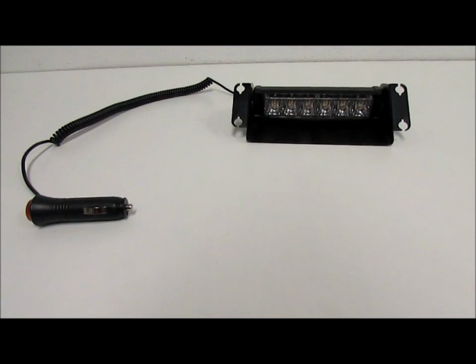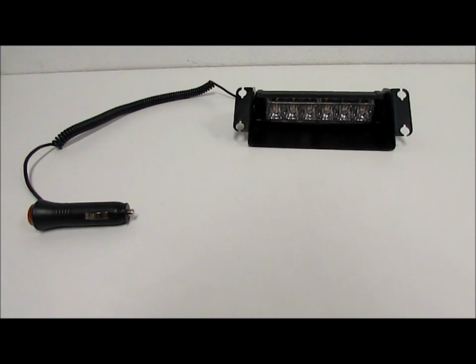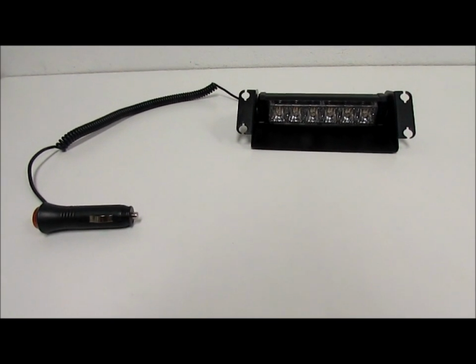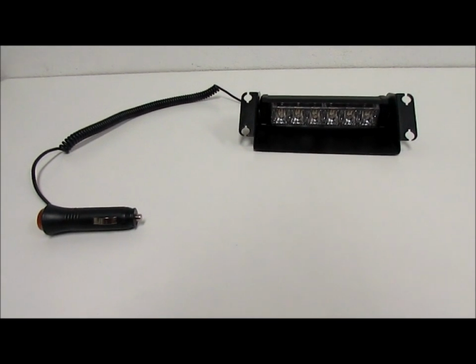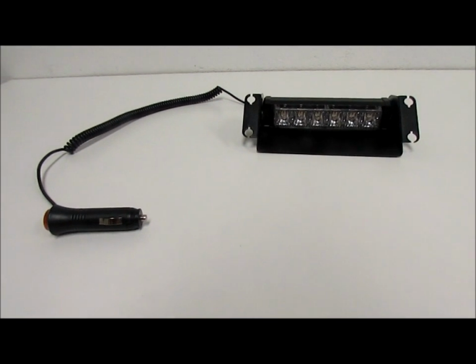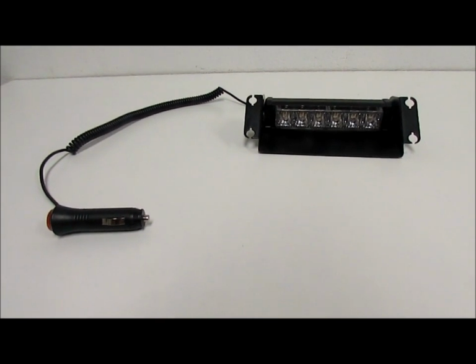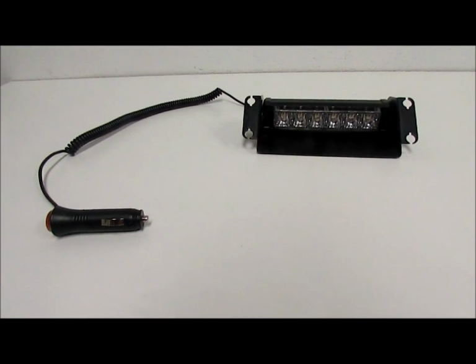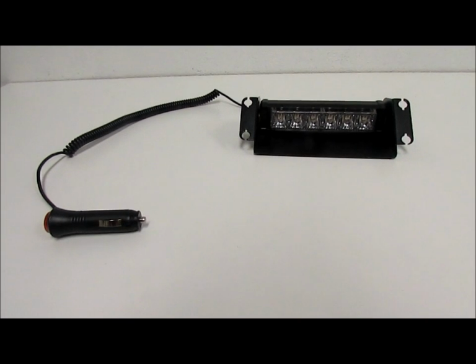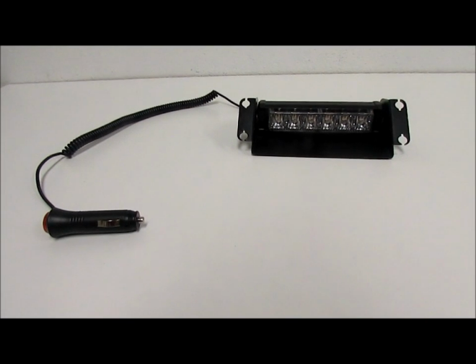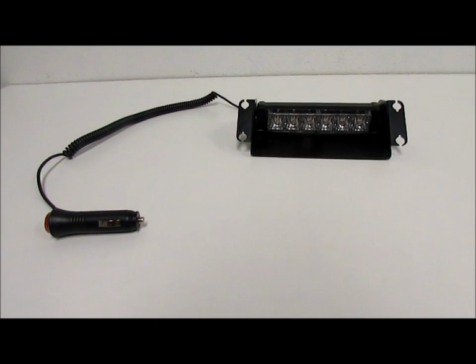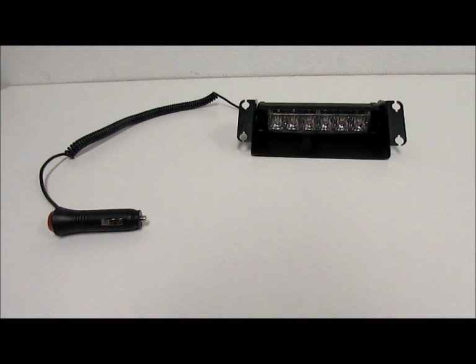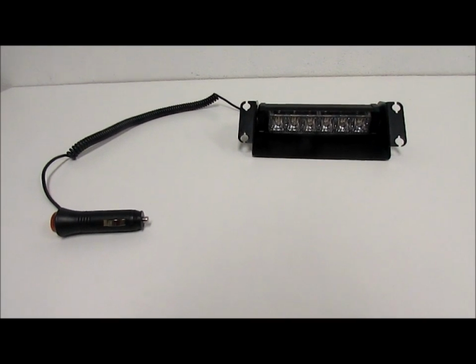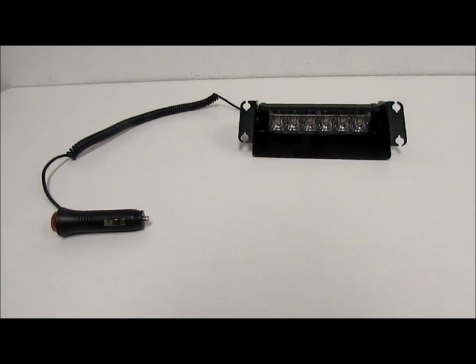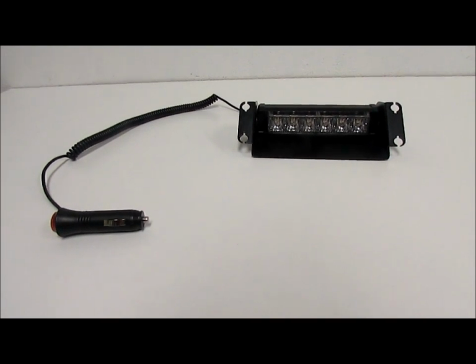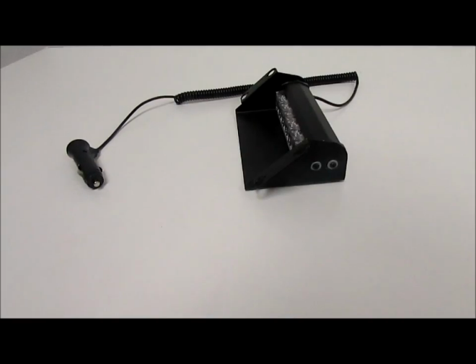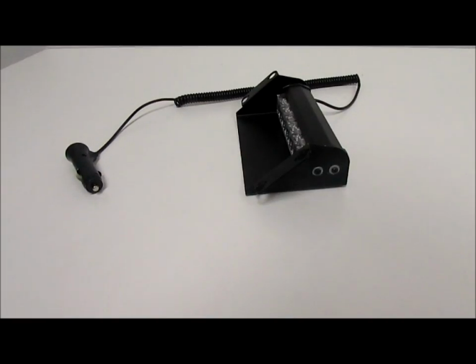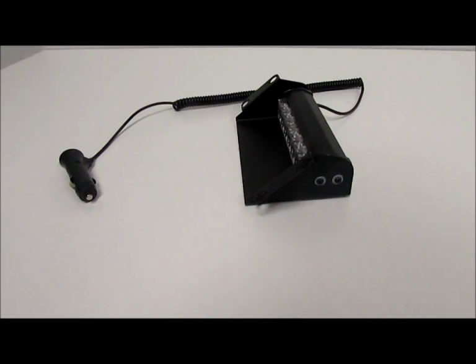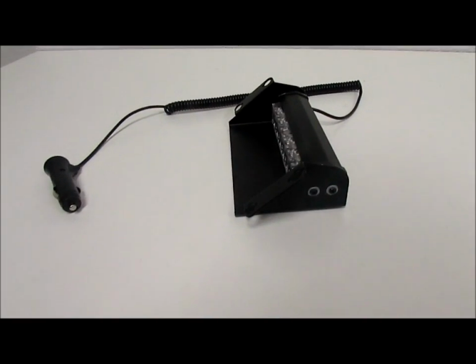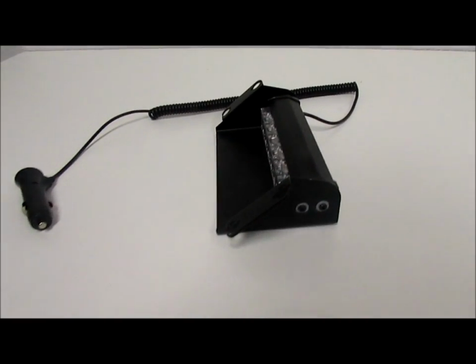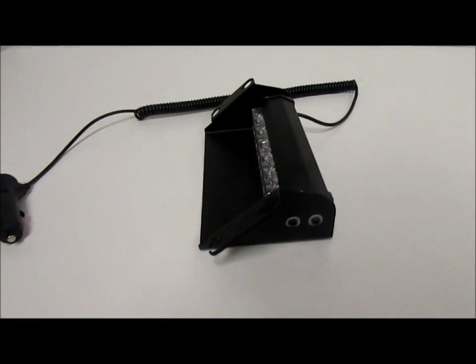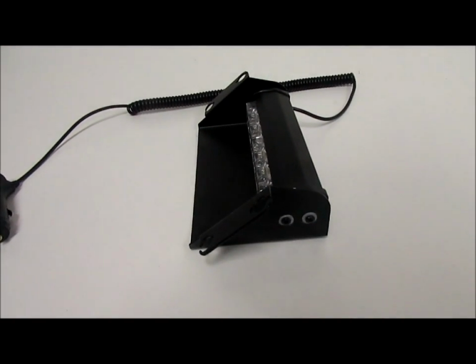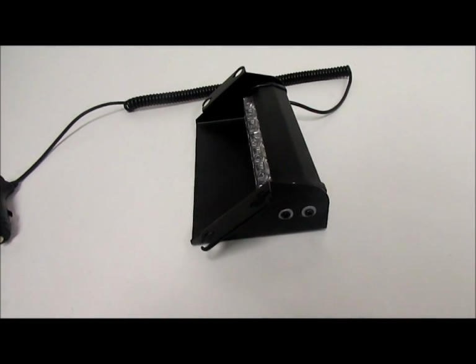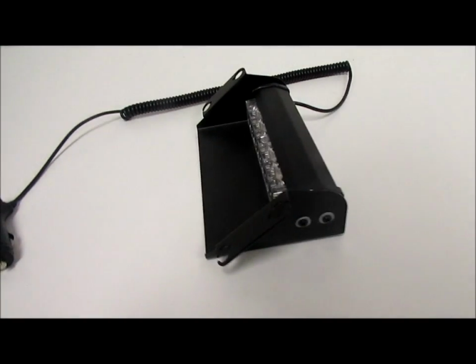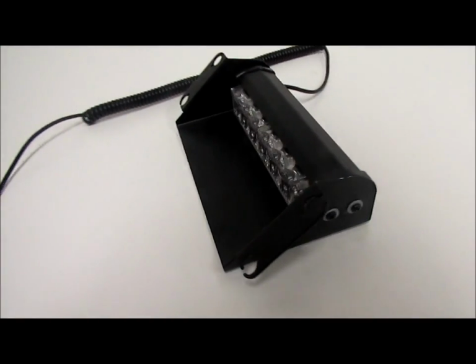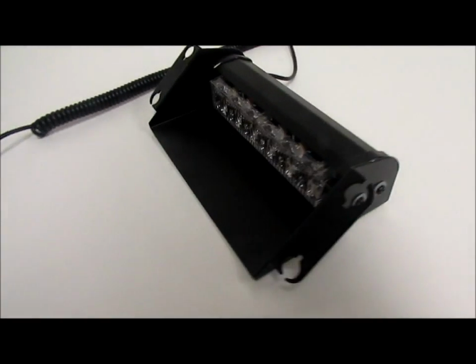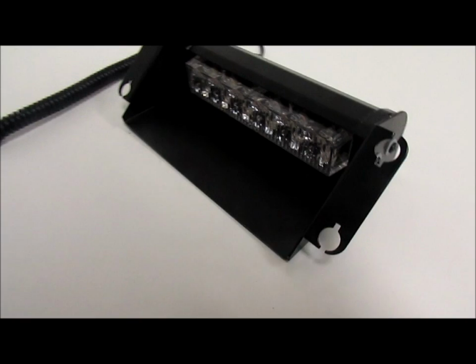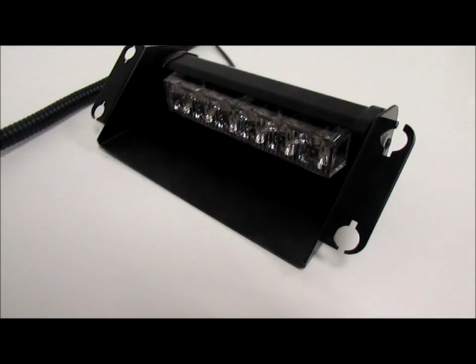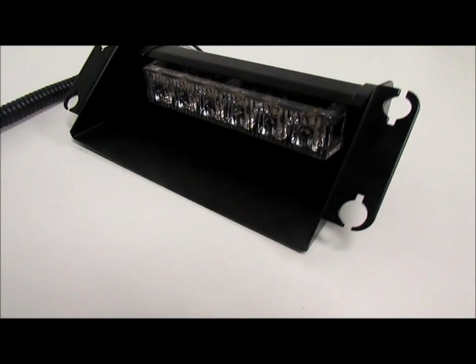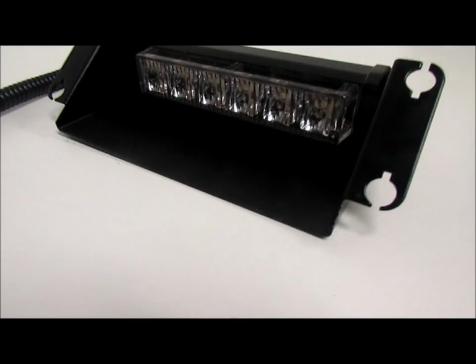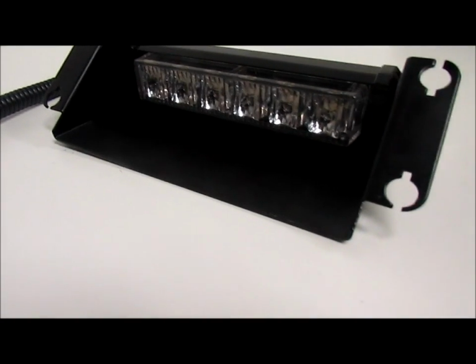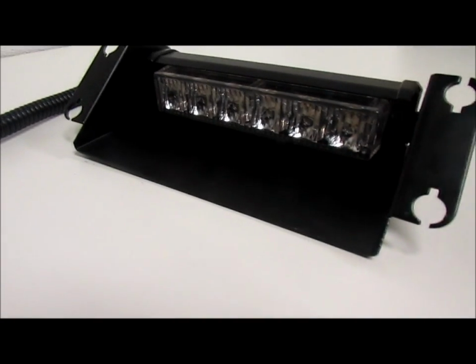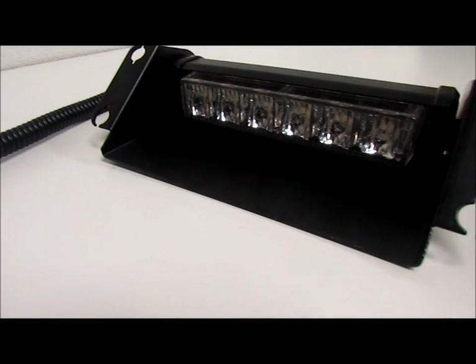This is the 6 piece LED dash warning strobe. The strobe has an aluminium surround and 6 LED diodes.